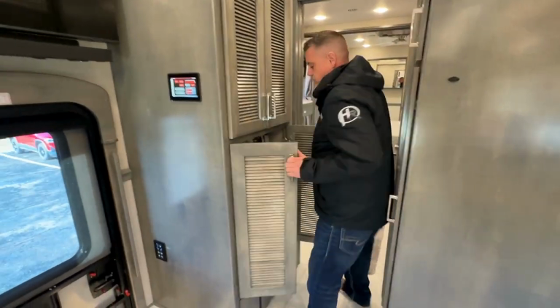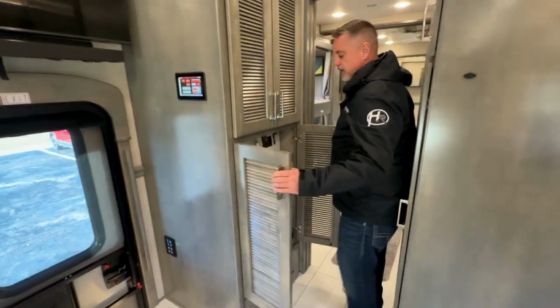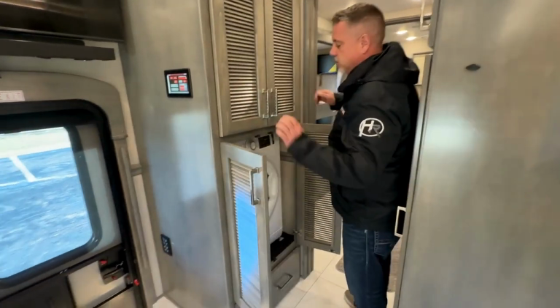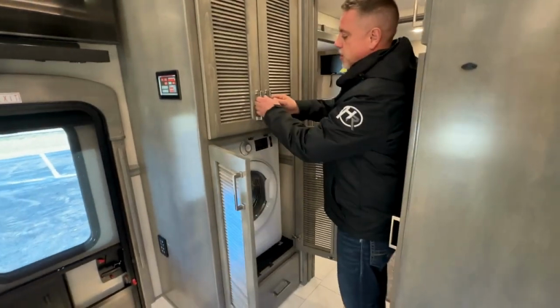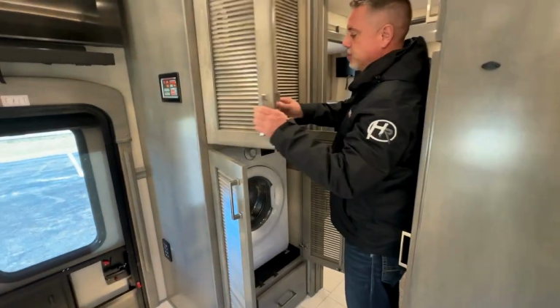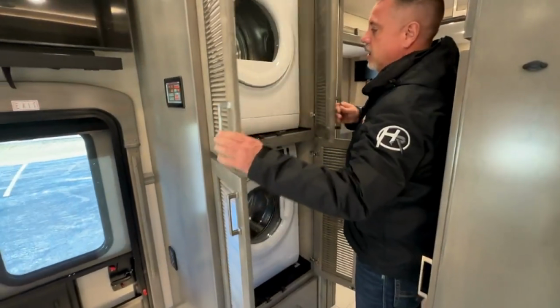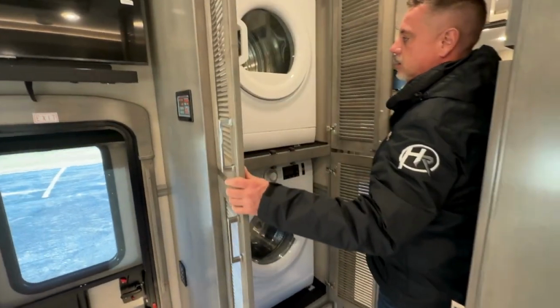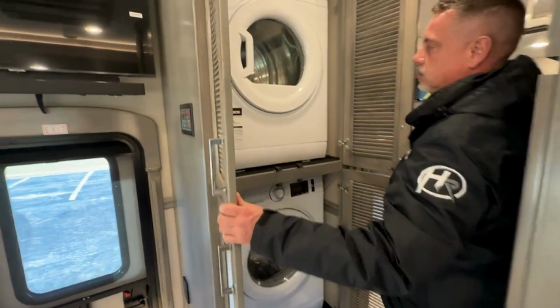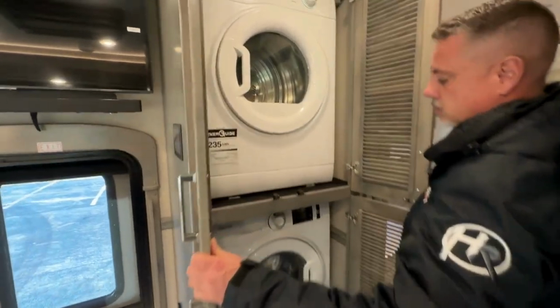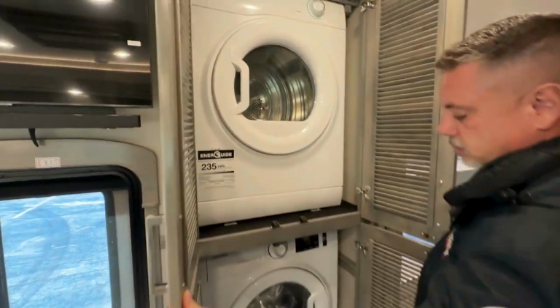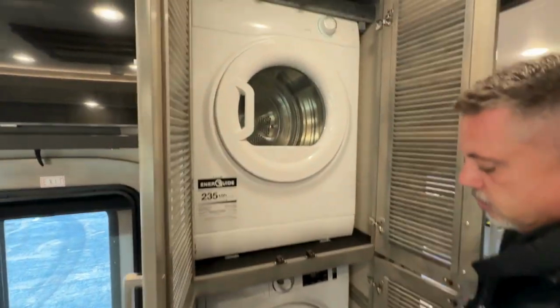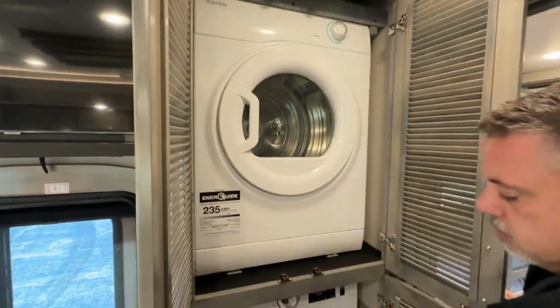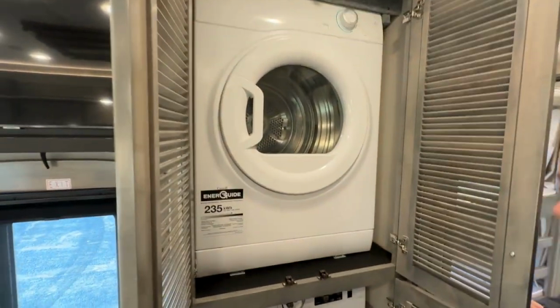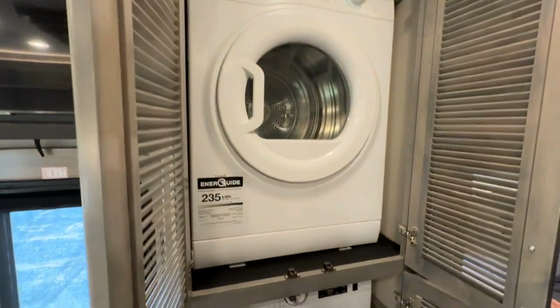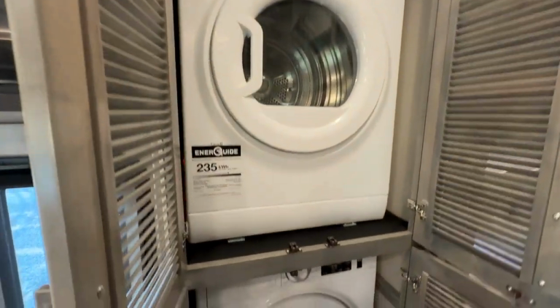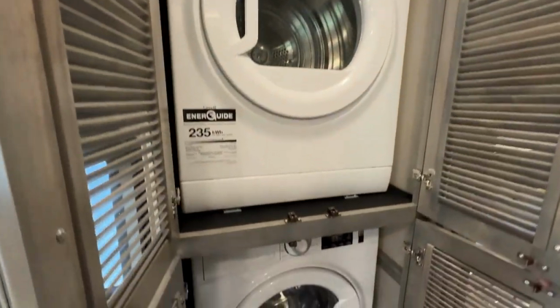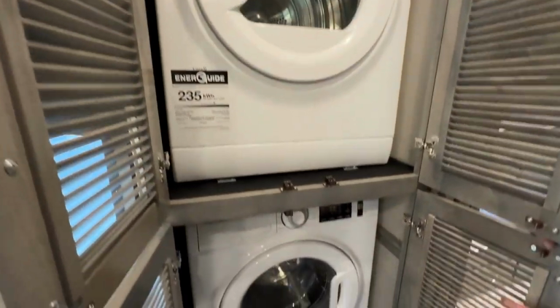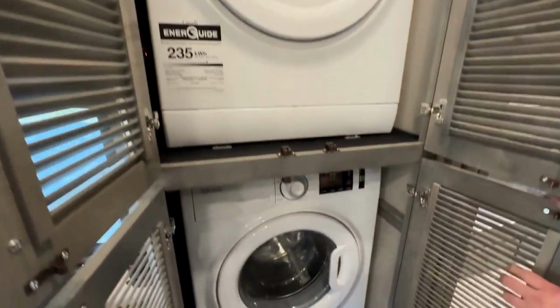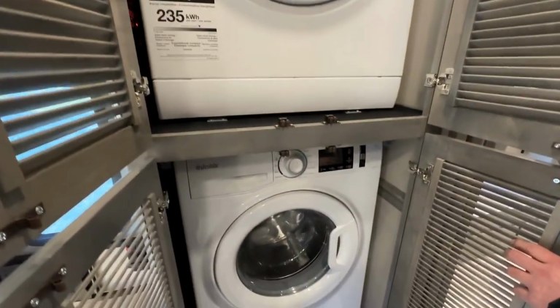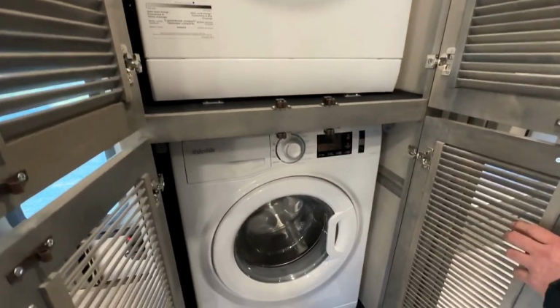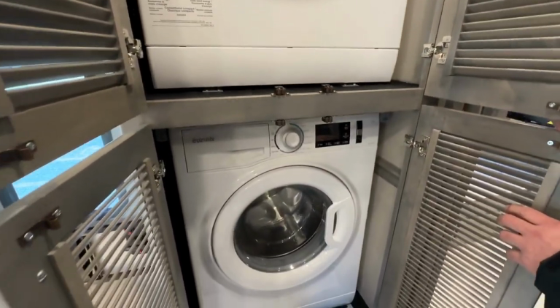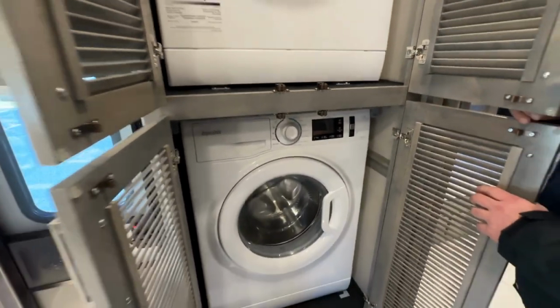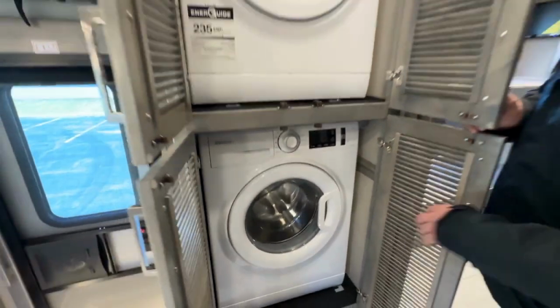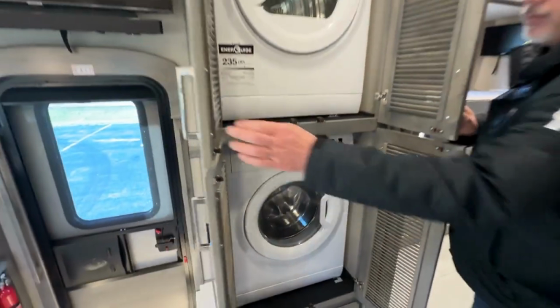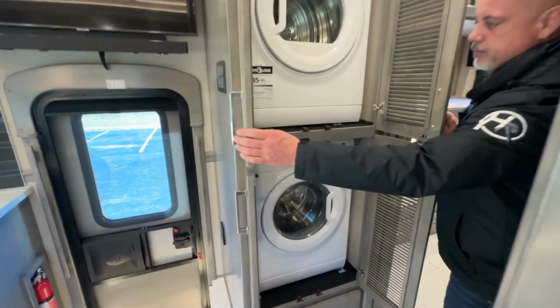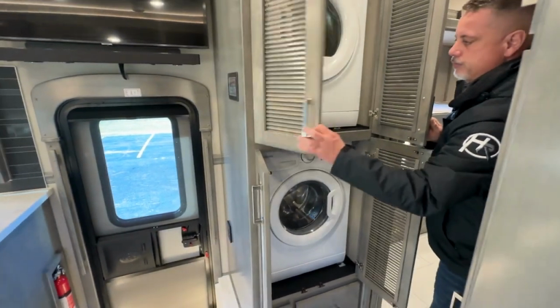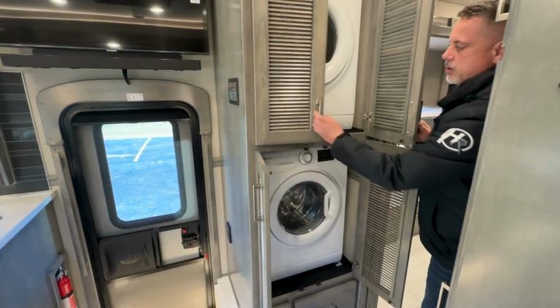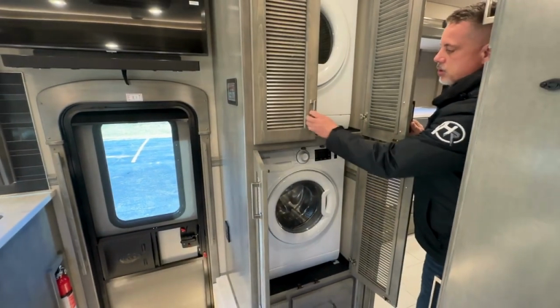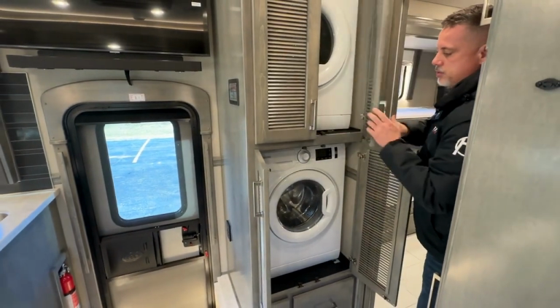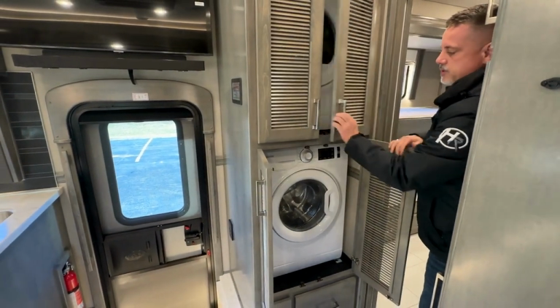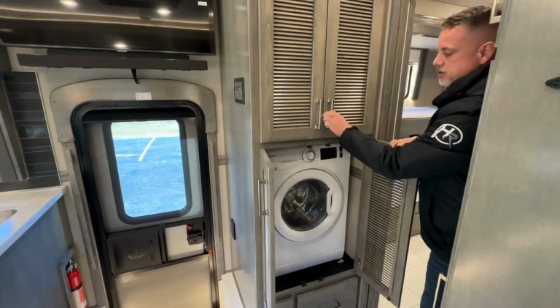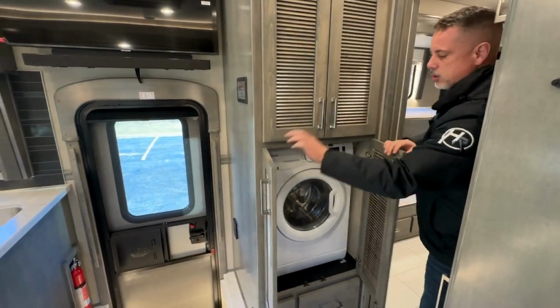It's a stackable washer and dryer. Pull it closed with the nice vented doors.